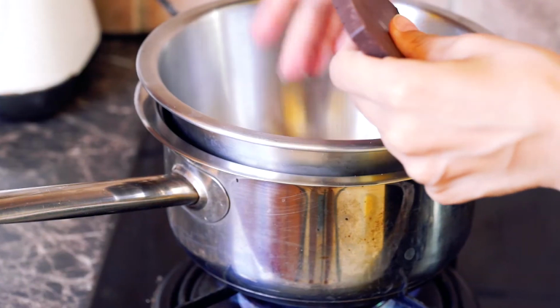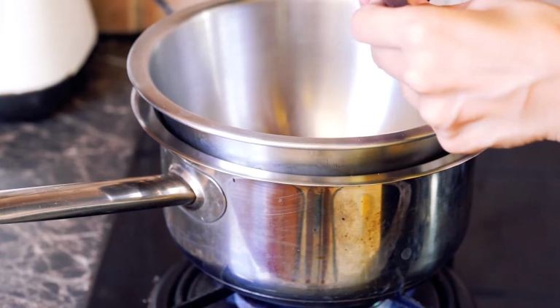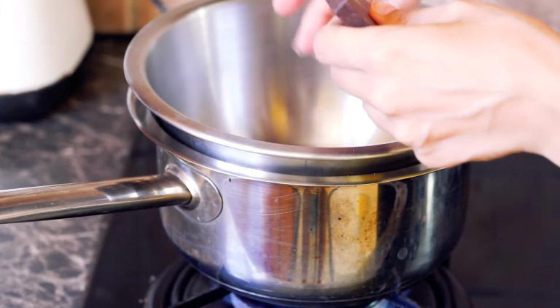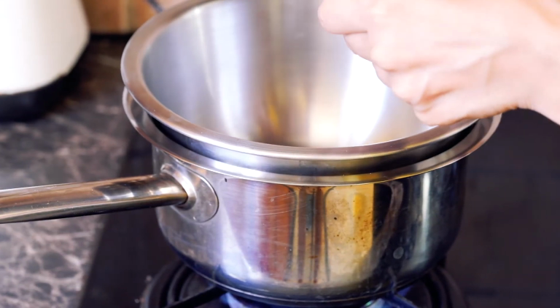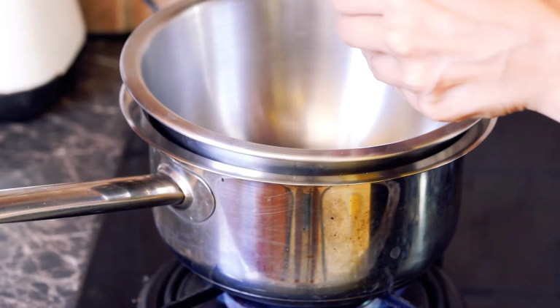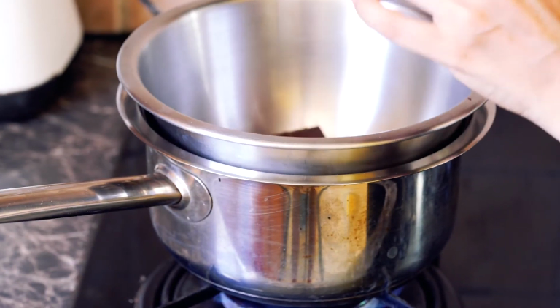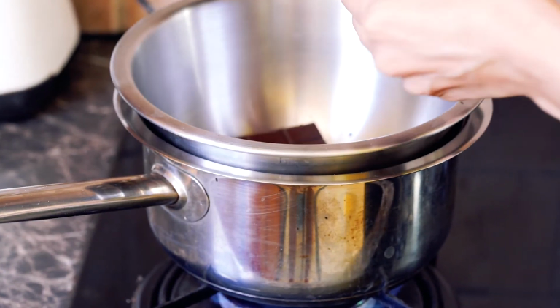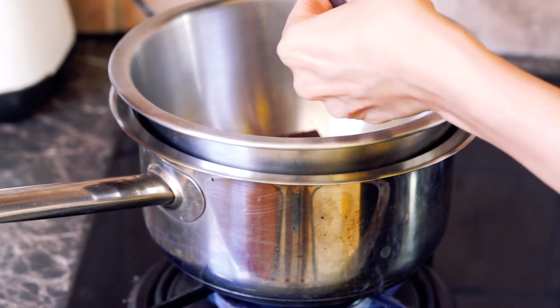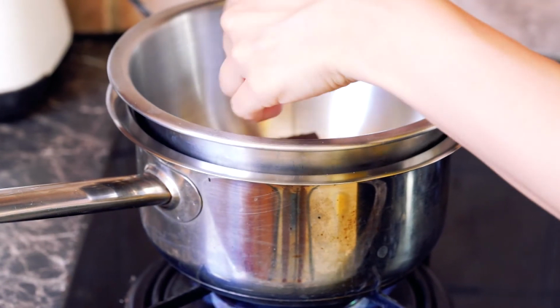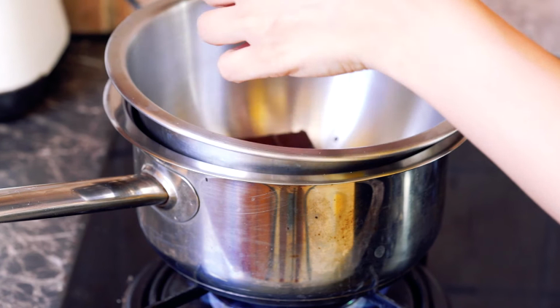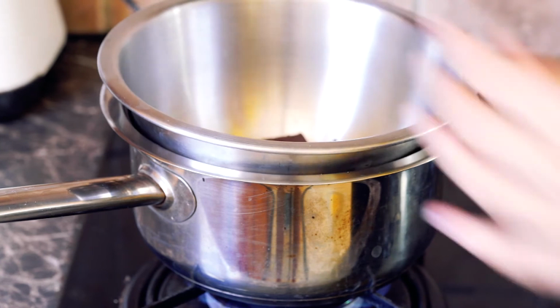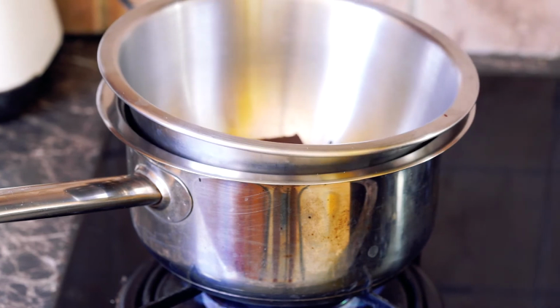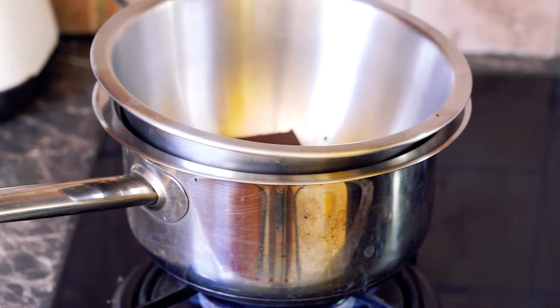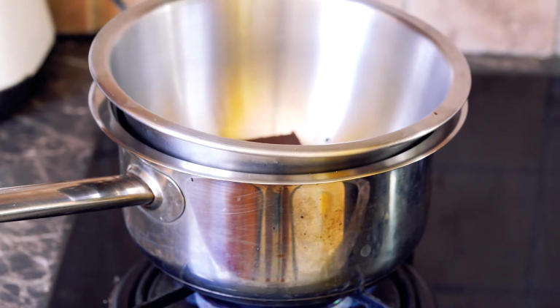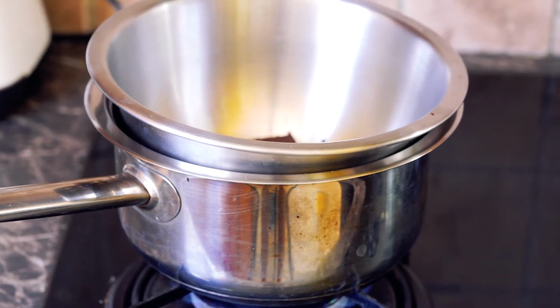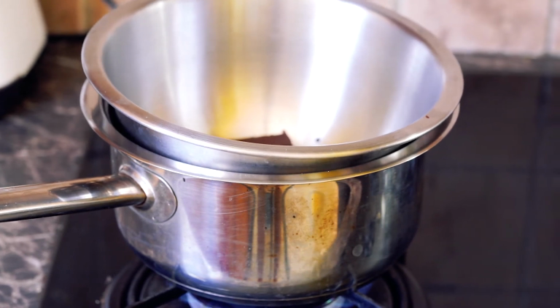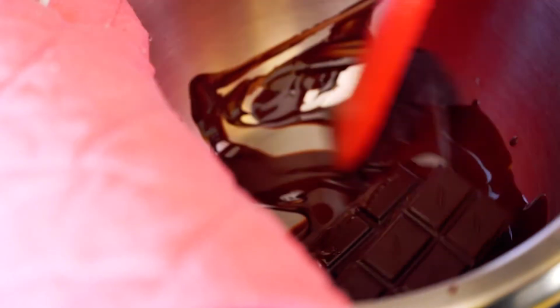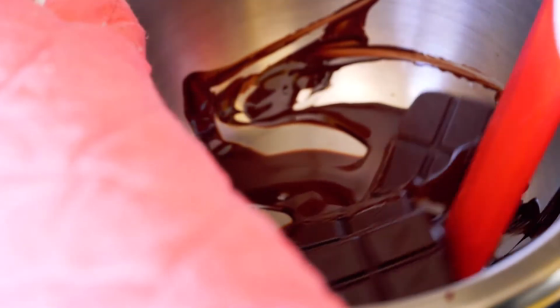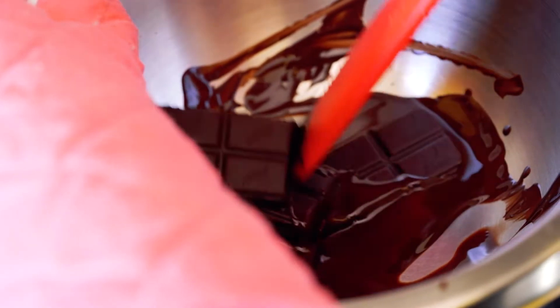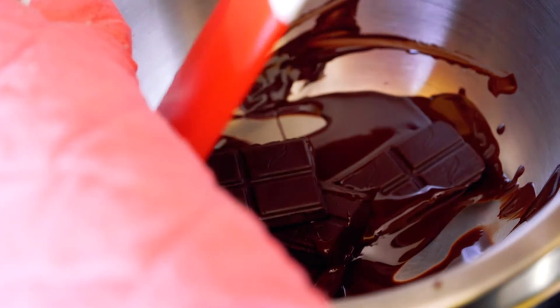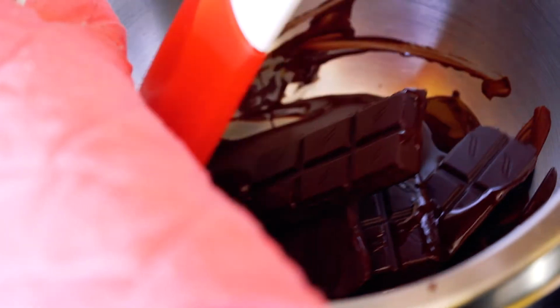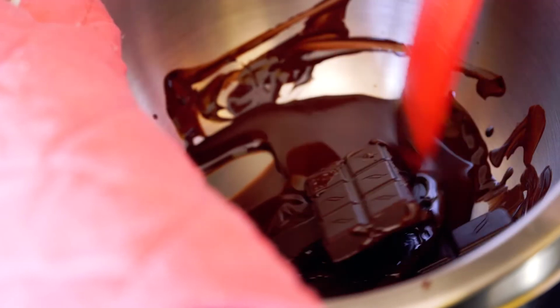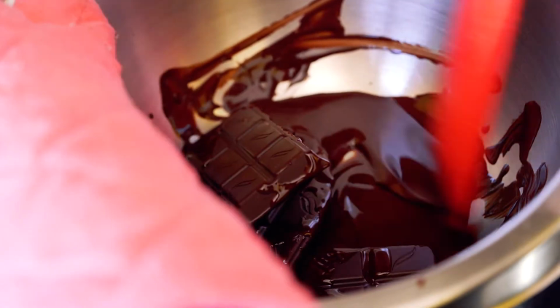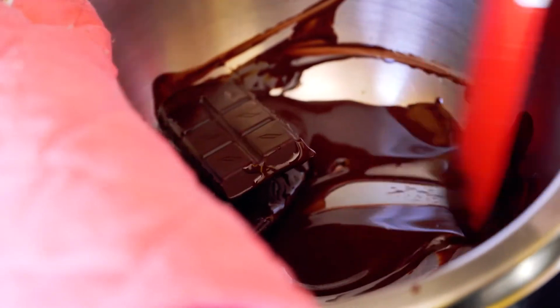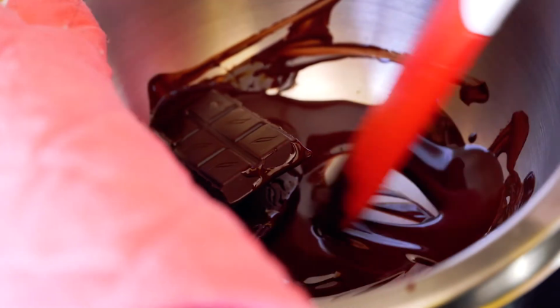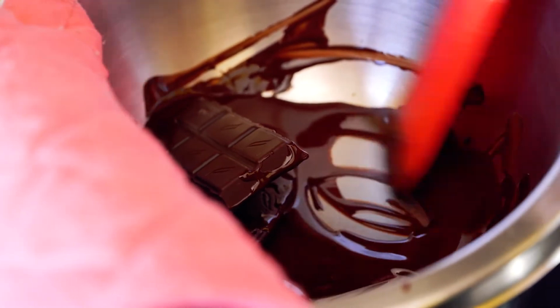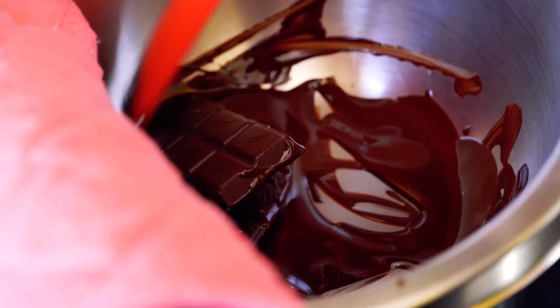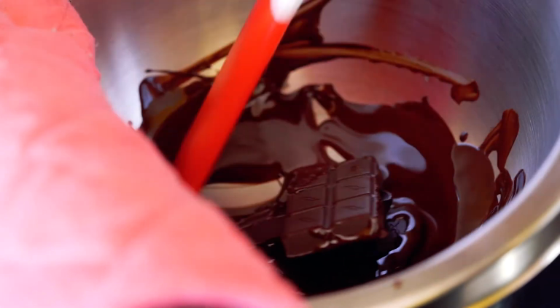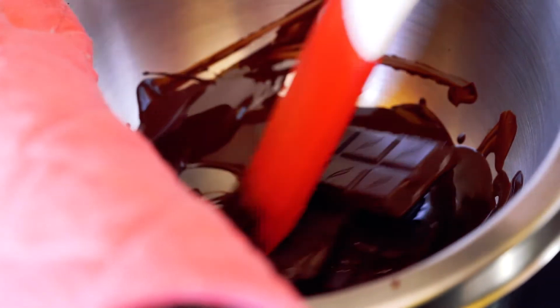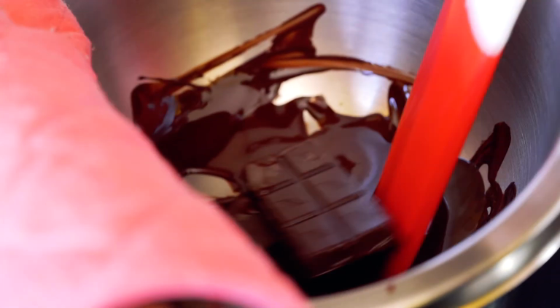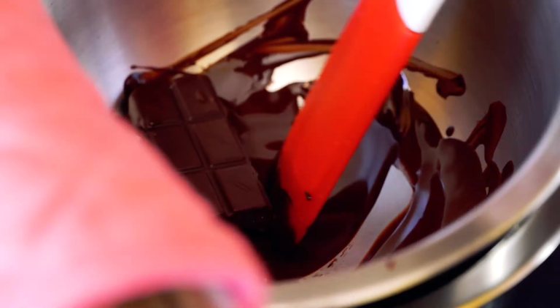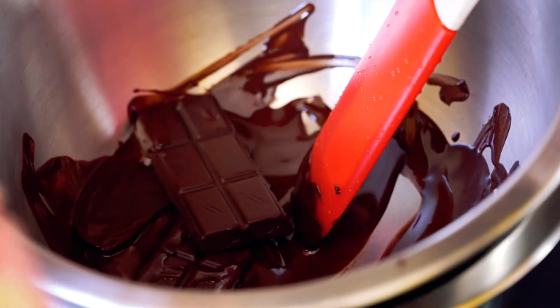While your Oreos are in the freezer, we're going to take this opportunity to melt chocolate. I highly recommend you choose a chocolate that you really like. I wouldn't recommend really dark chocolate for this recipe — I would go for a chocolate that is more sweet than bitter. But at the end of the day, it's up to you.